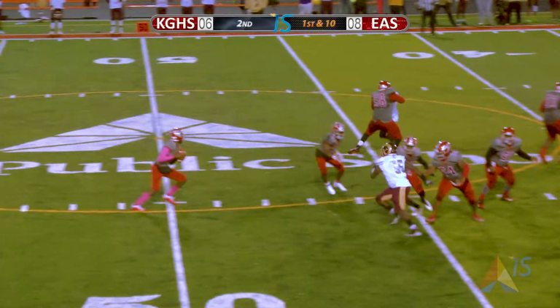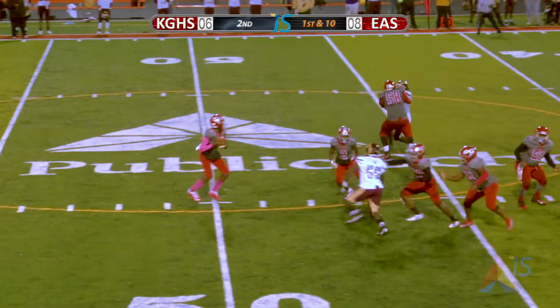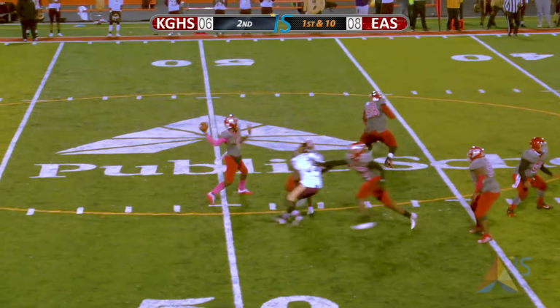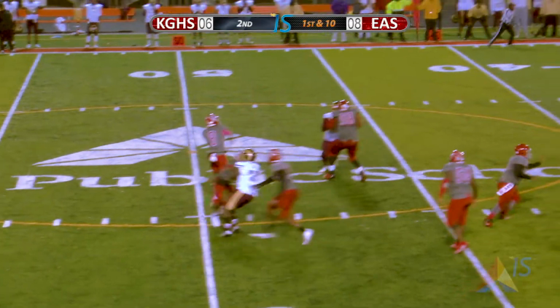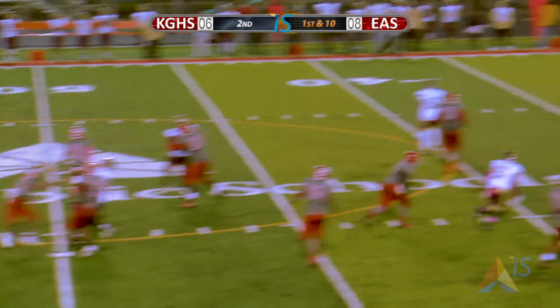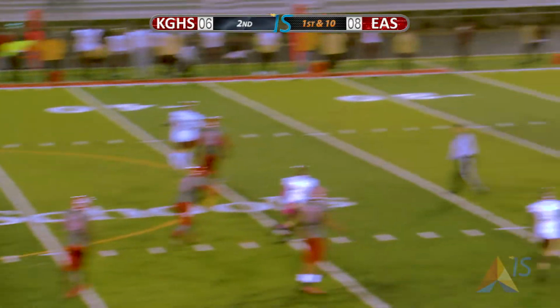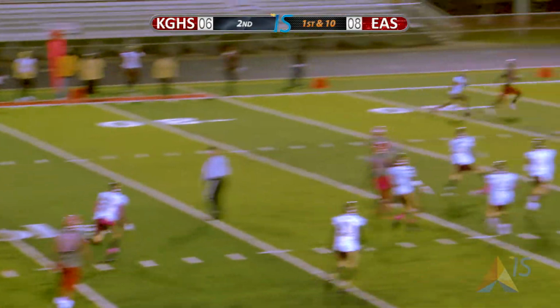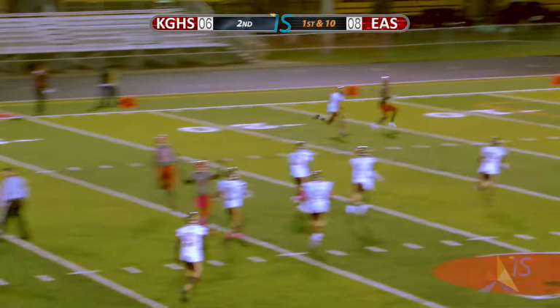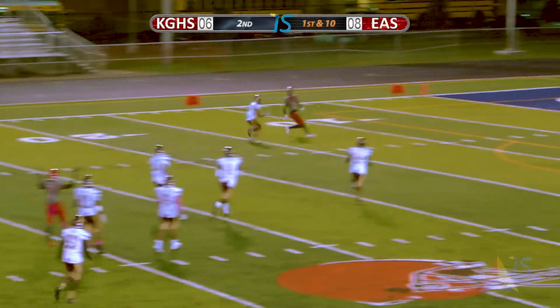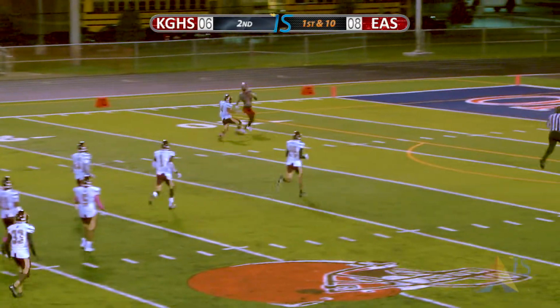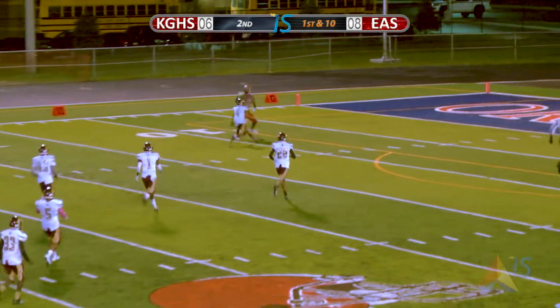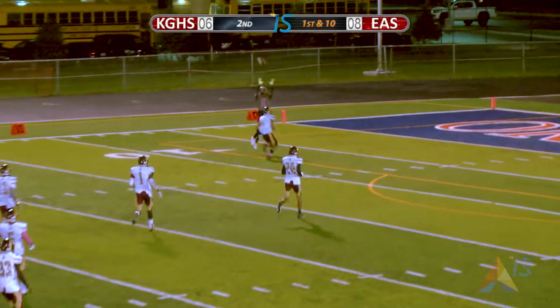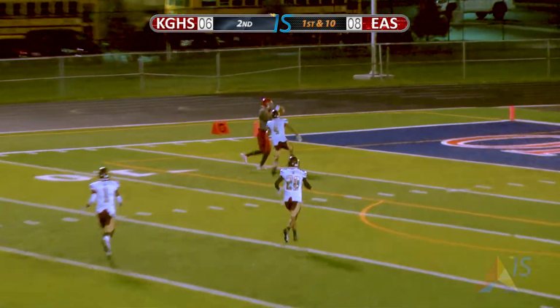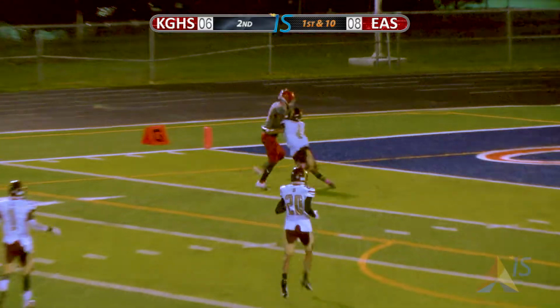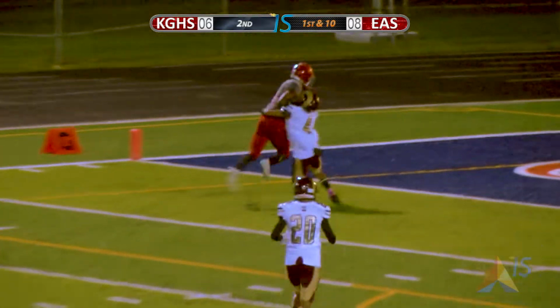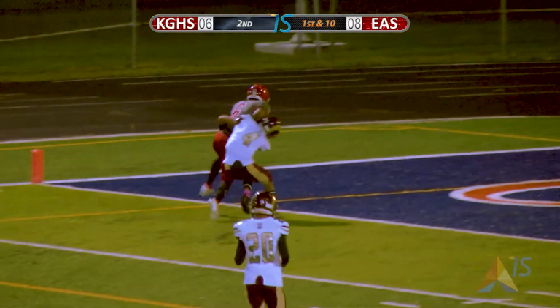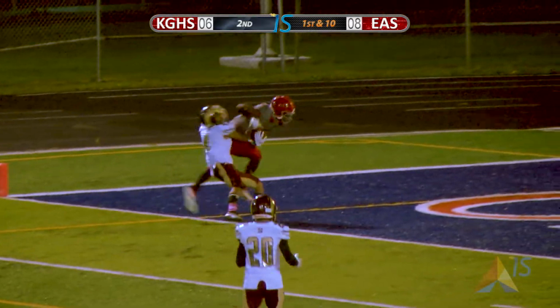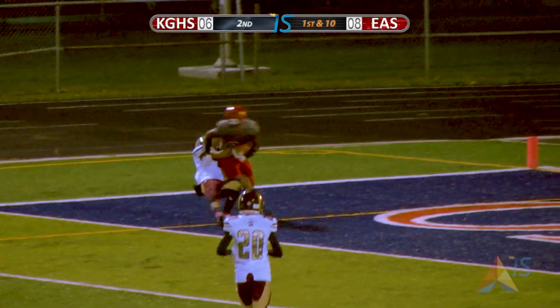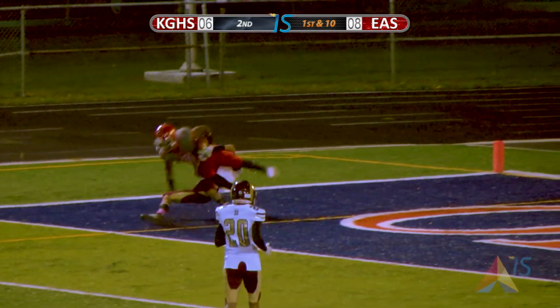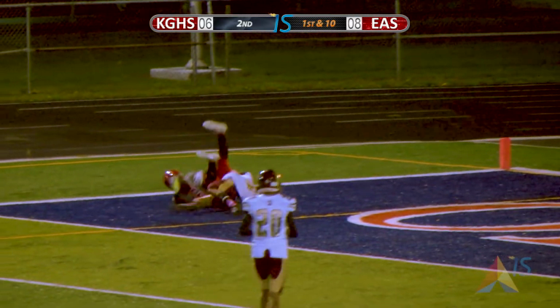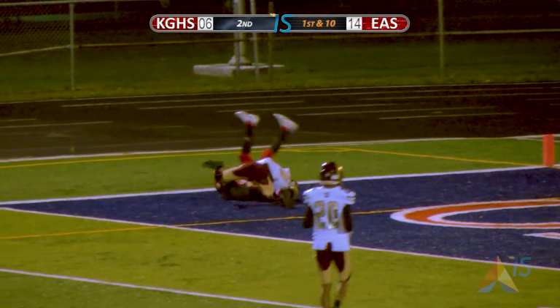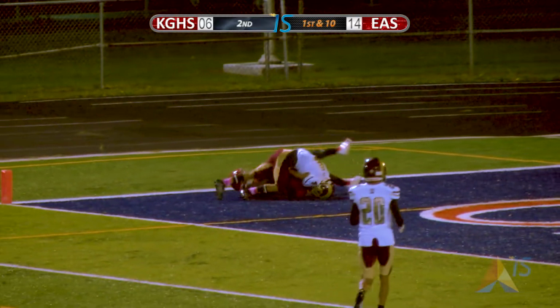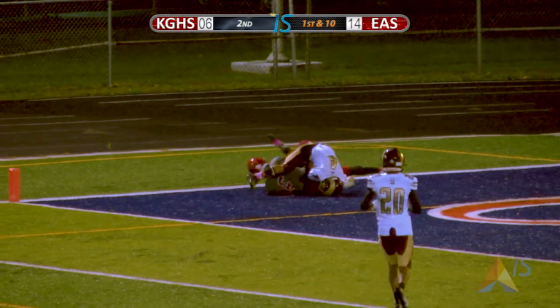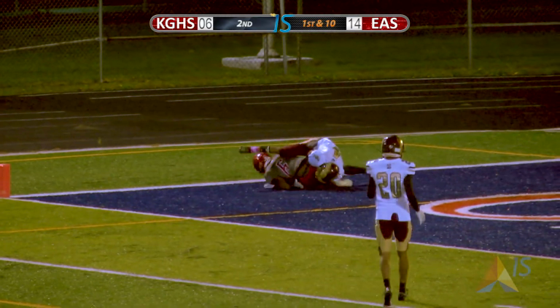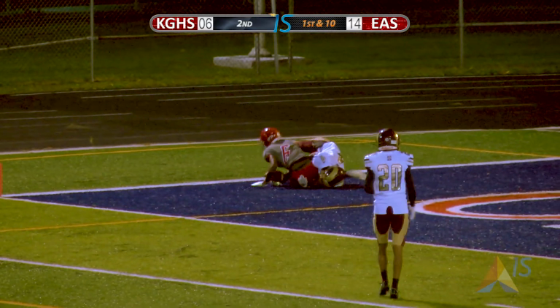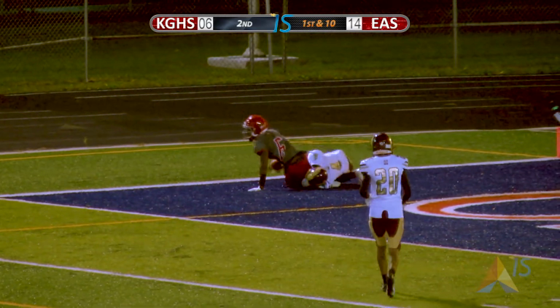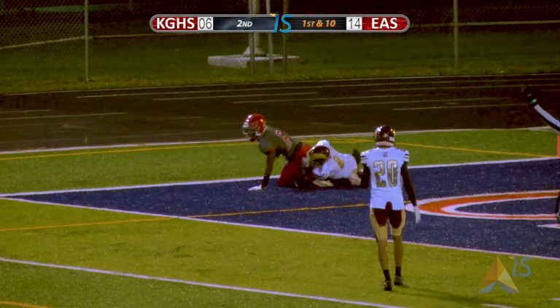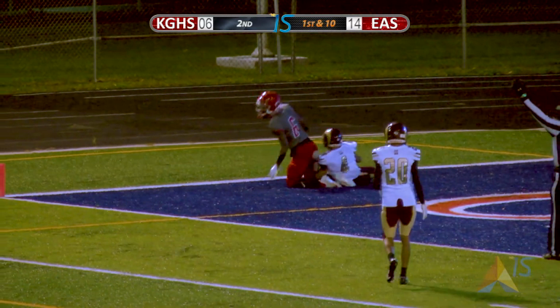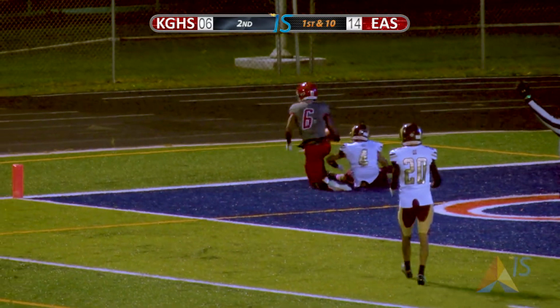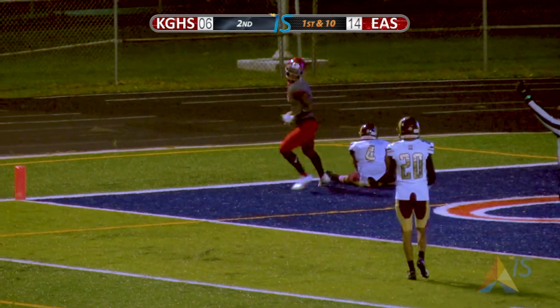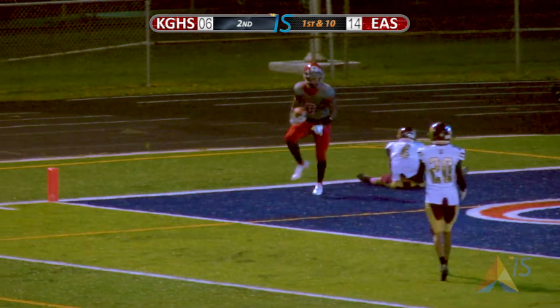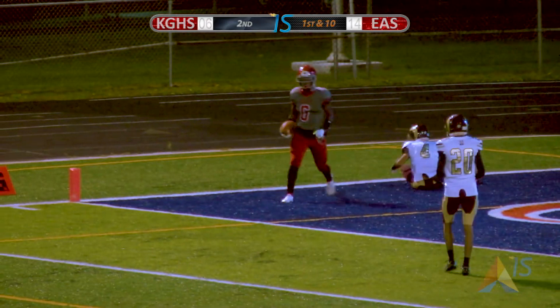Looks to pass now. Has a man on the left side — he's behind him. The ball is spiraling. Oh, how about that? Two yards out he throws it — a 41-yard pass.